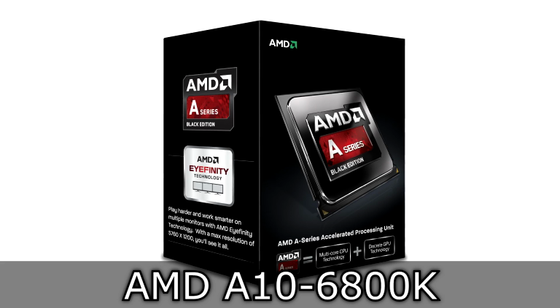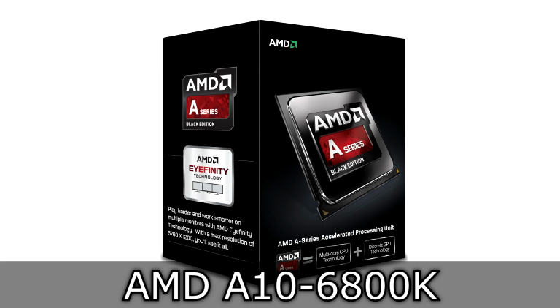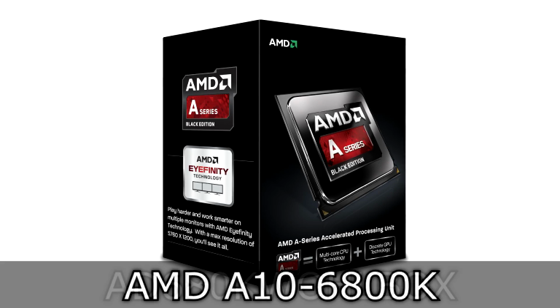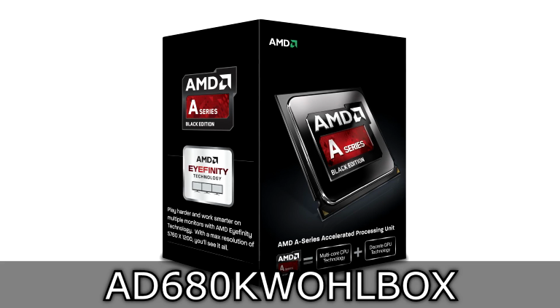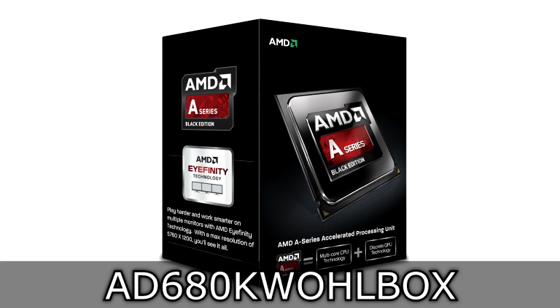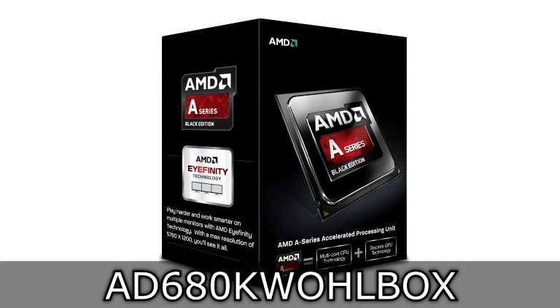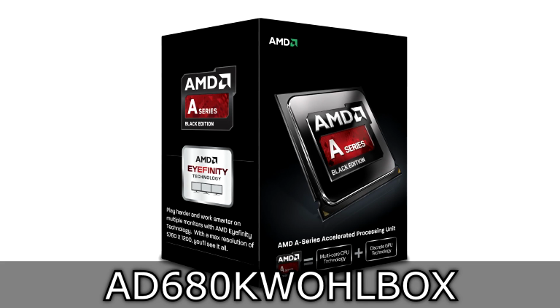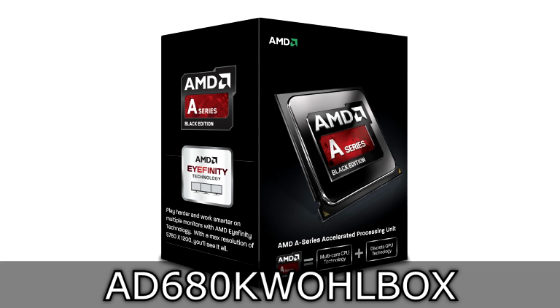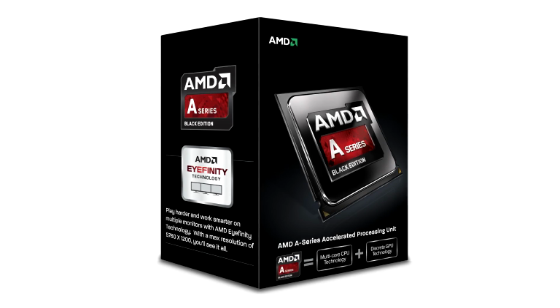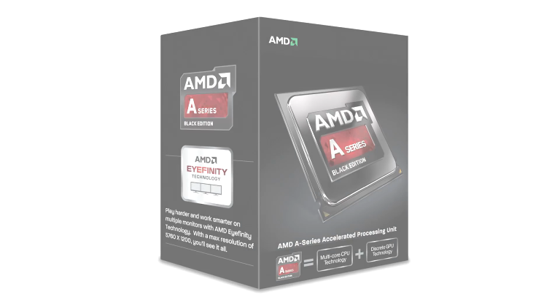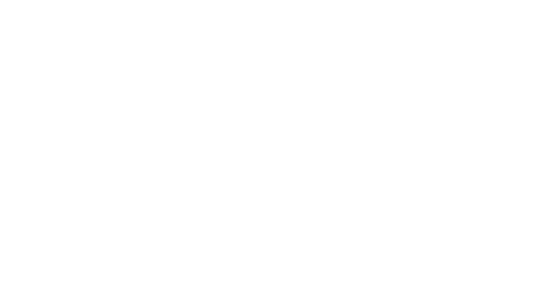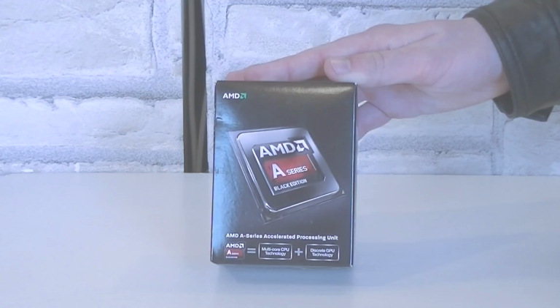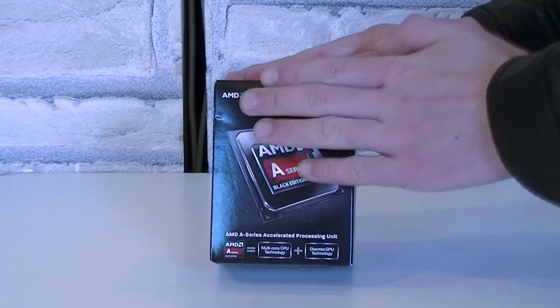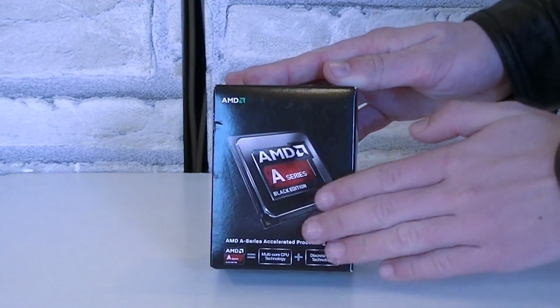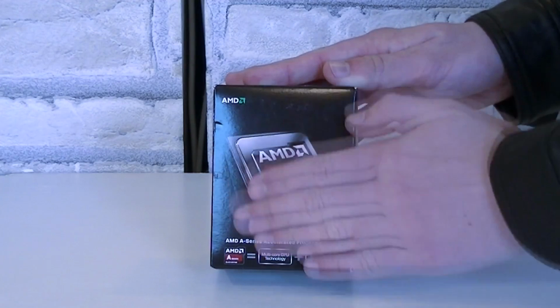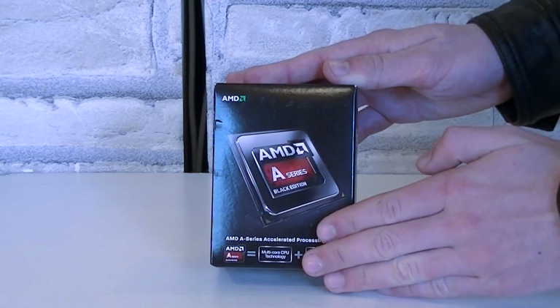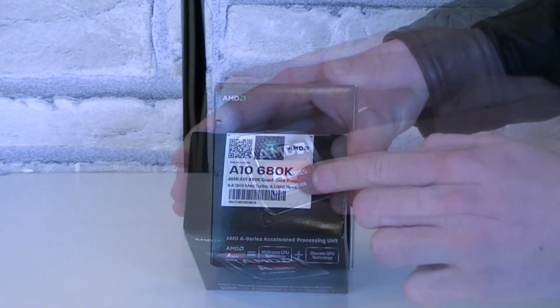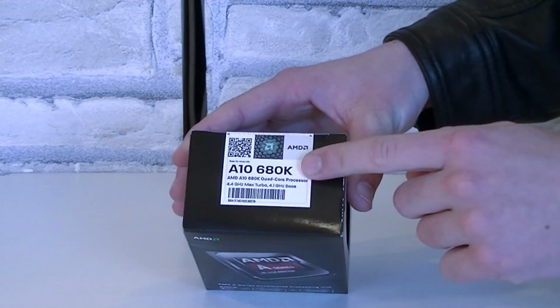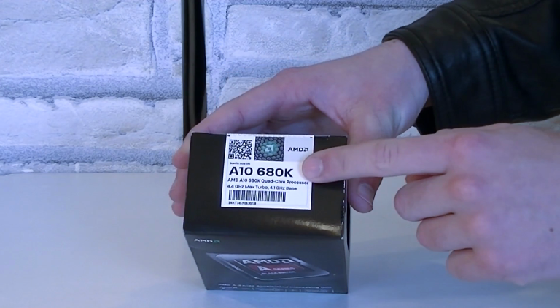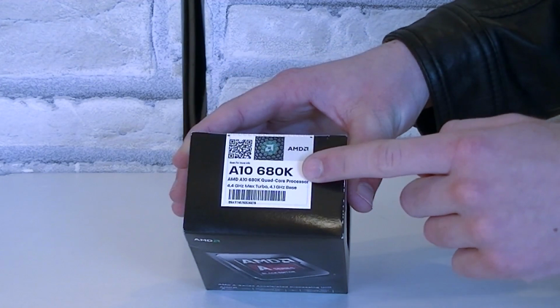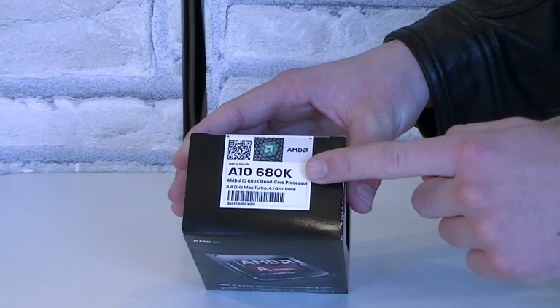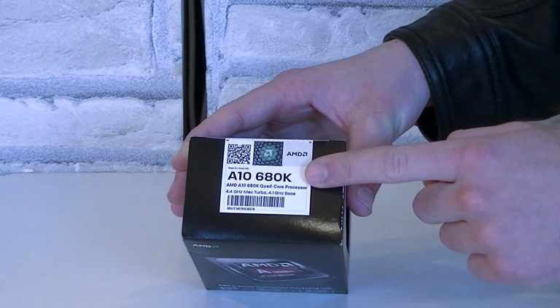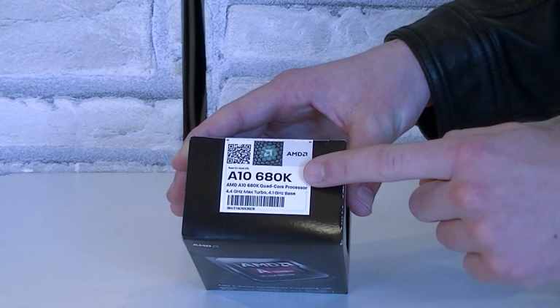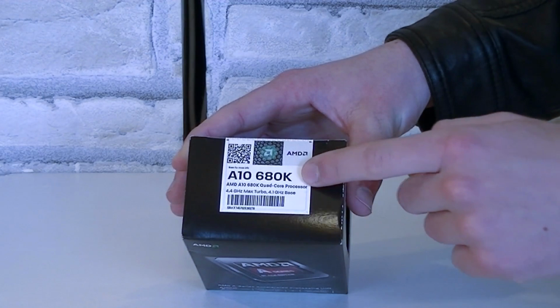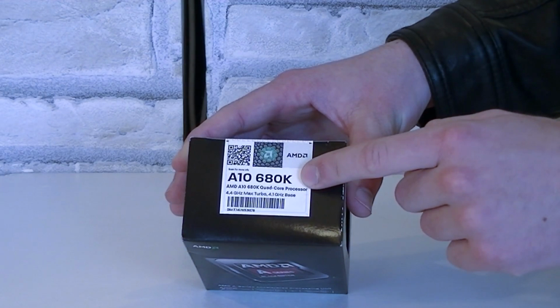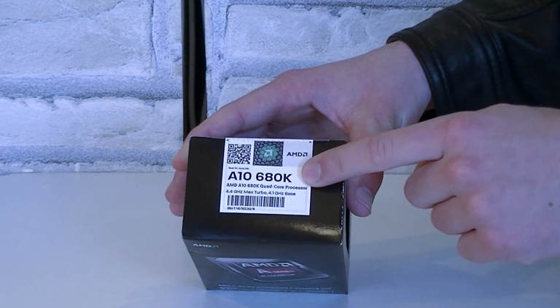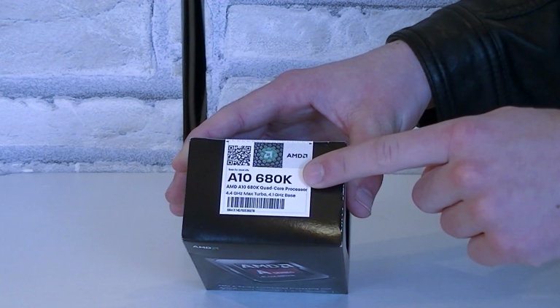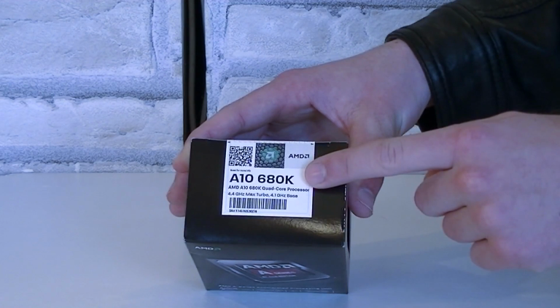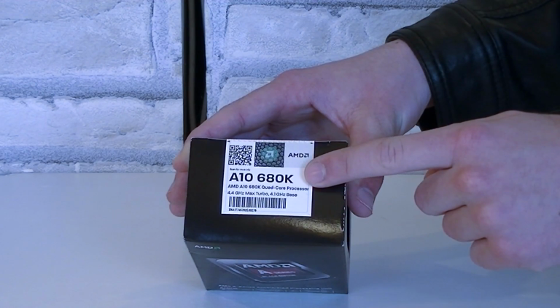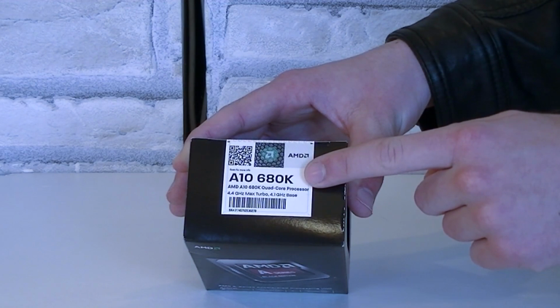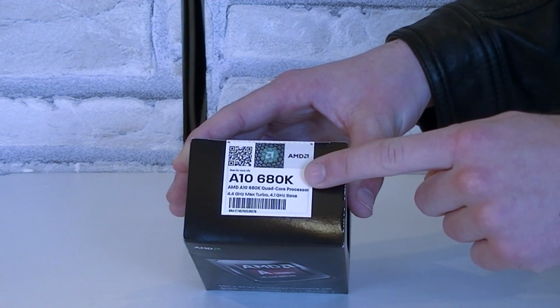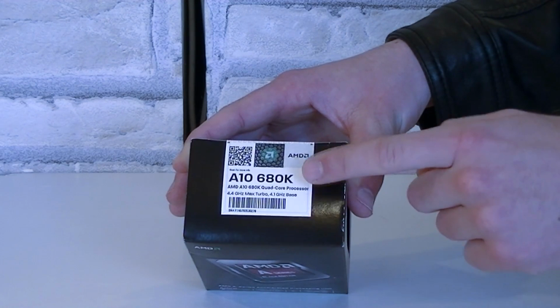This is the flagship model of the AMD Richland Accelerated Processing Units. Here's the box with the new design. This is an A10 6800K APU, or for short, A10 6800K, right here on the box.